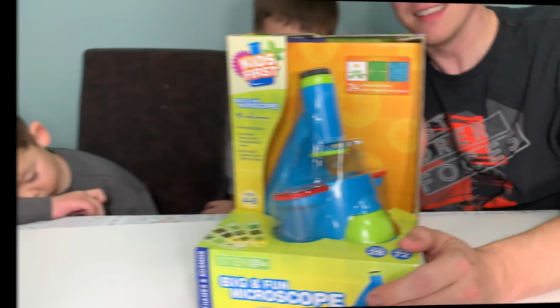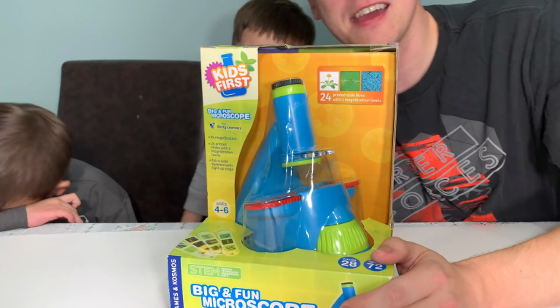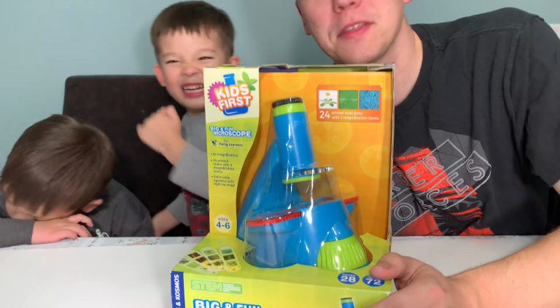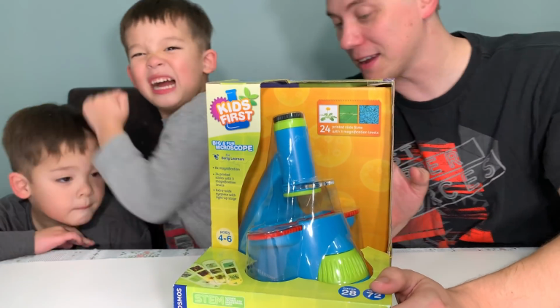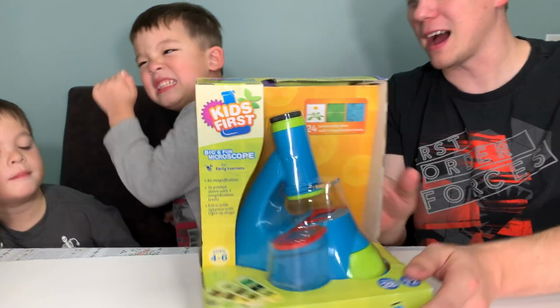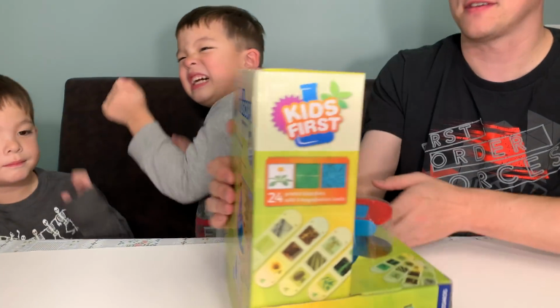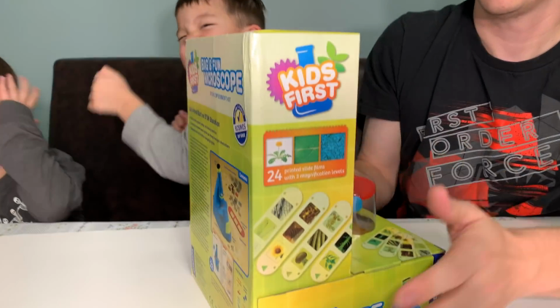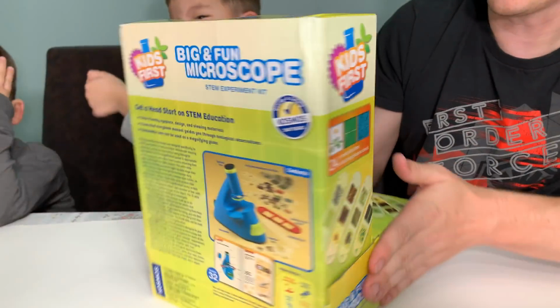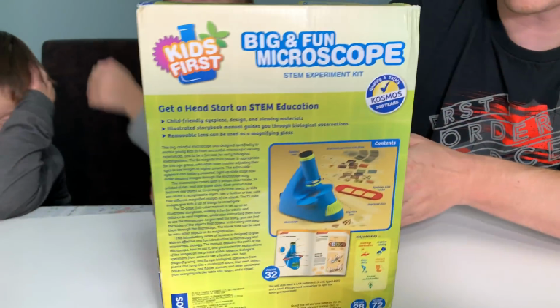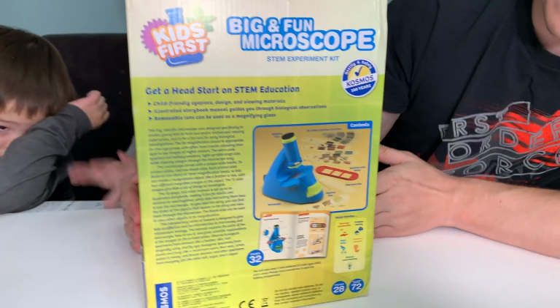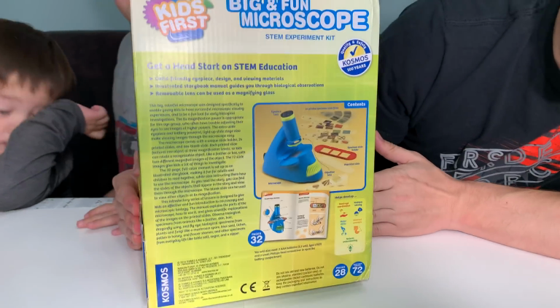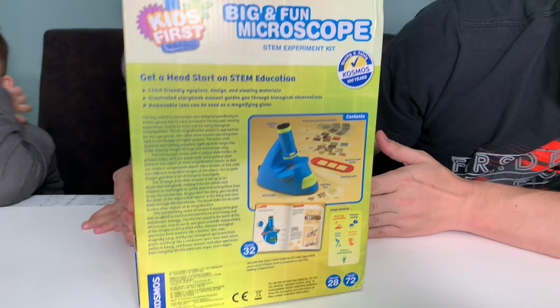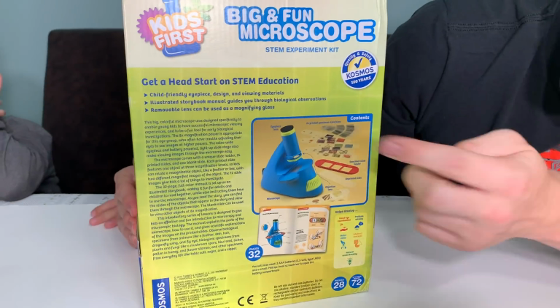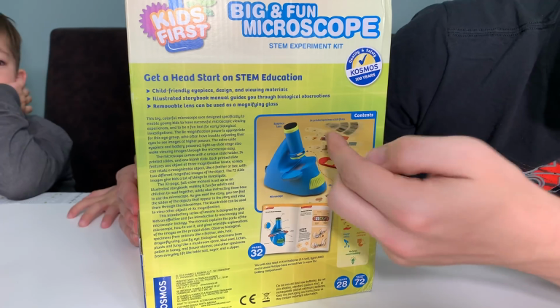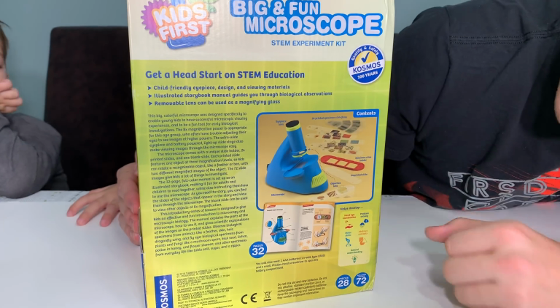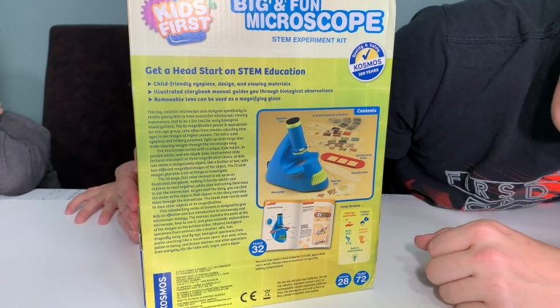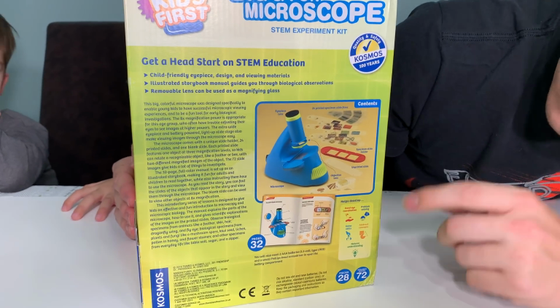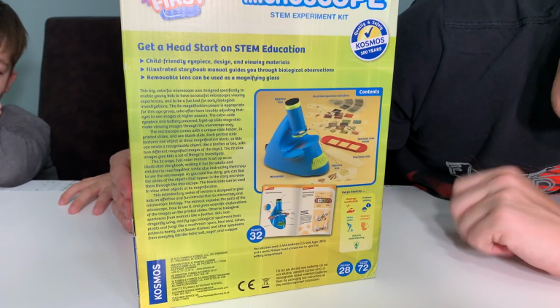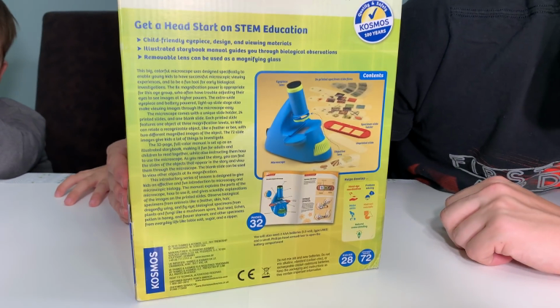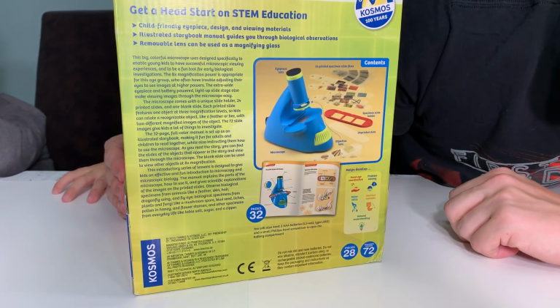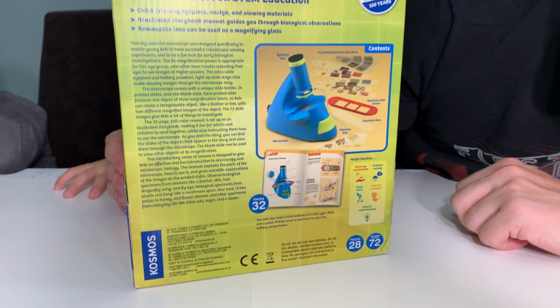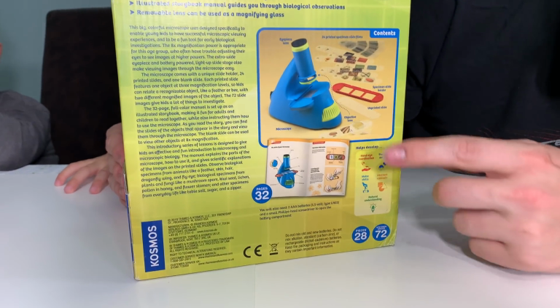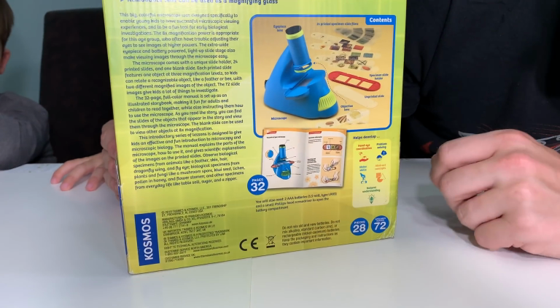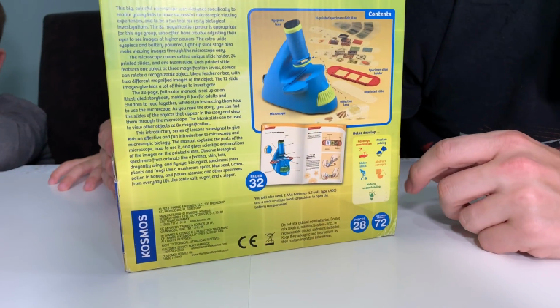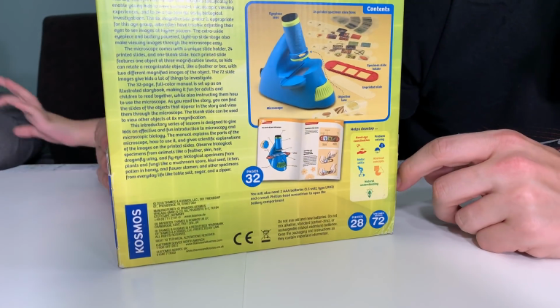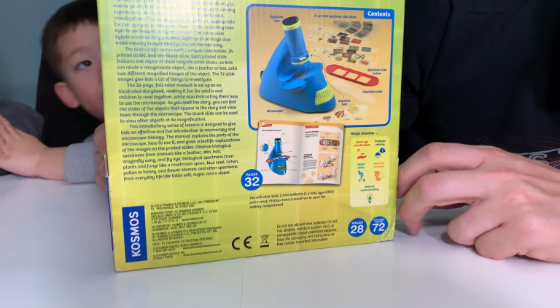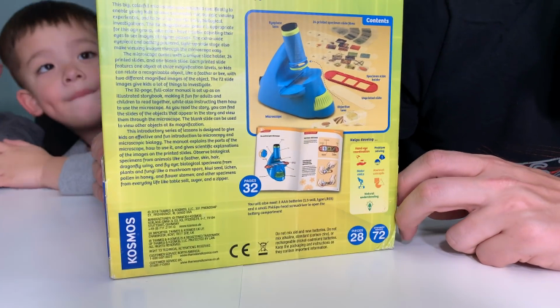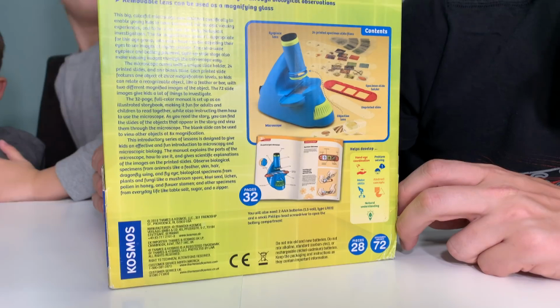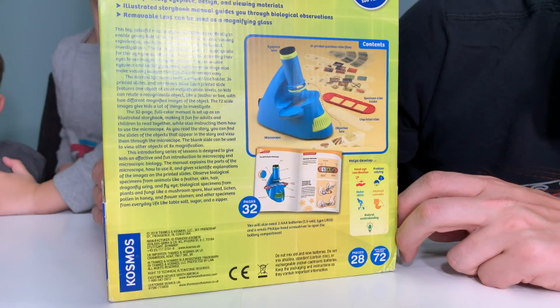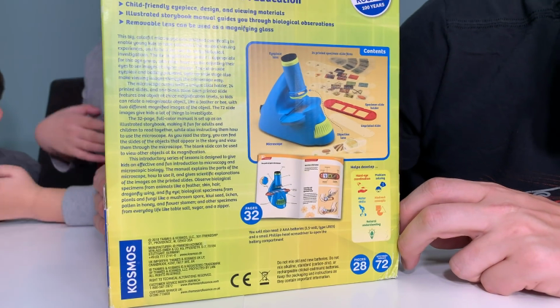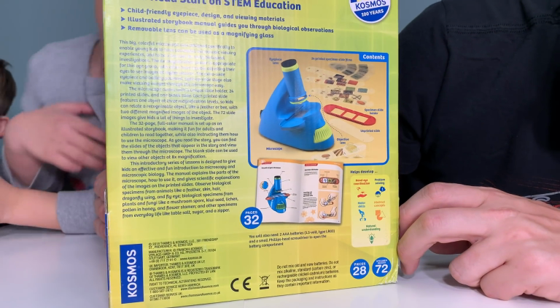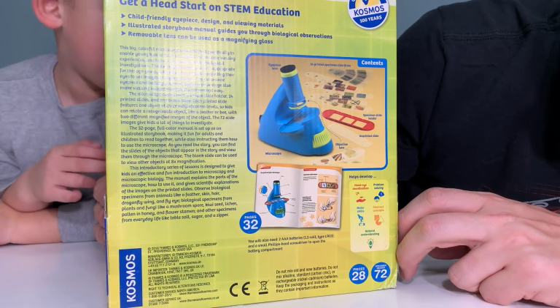Let's take a look at the back of the box. Here's all the stuff you get inside. You have all your slides, your specimen holder, your unprinted slide, and your objective lens.